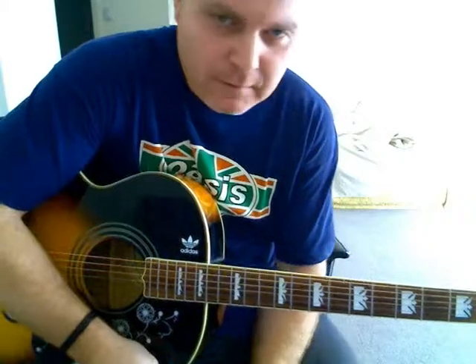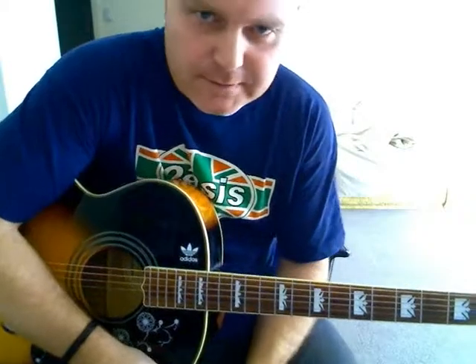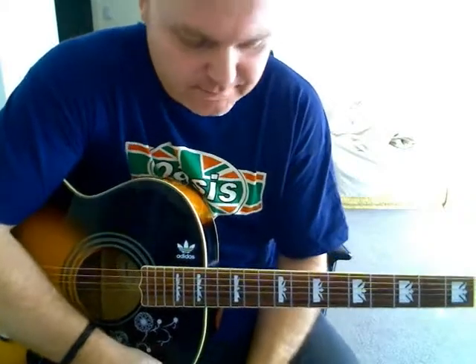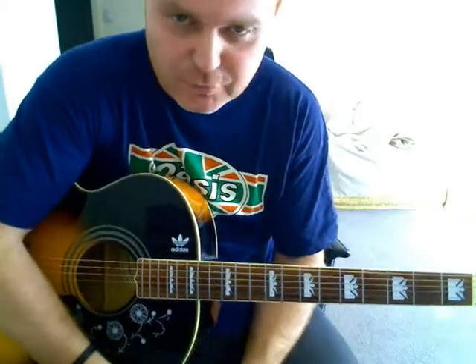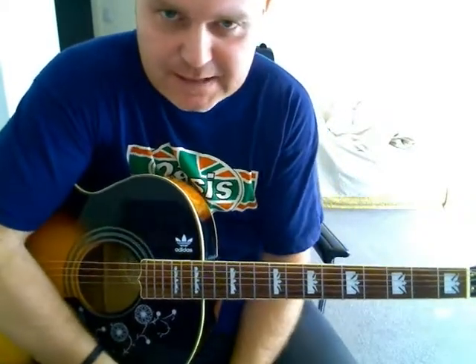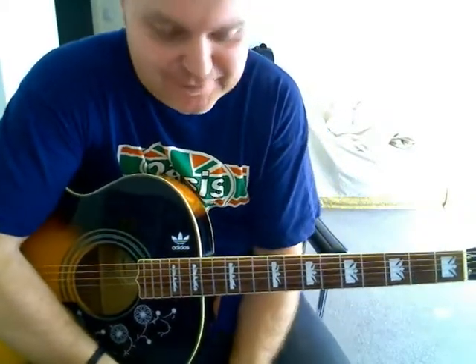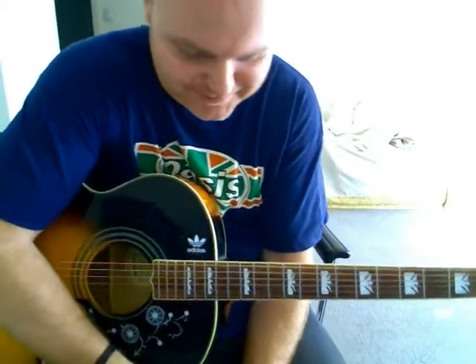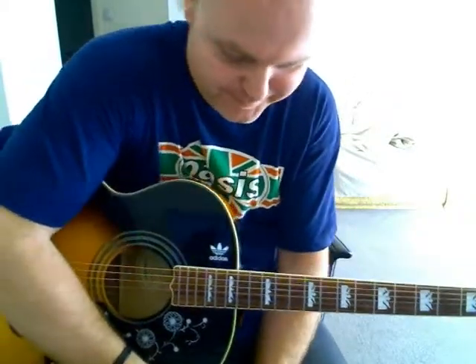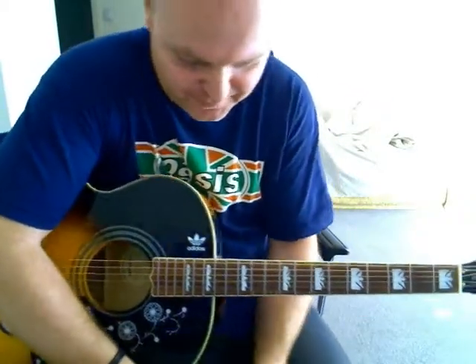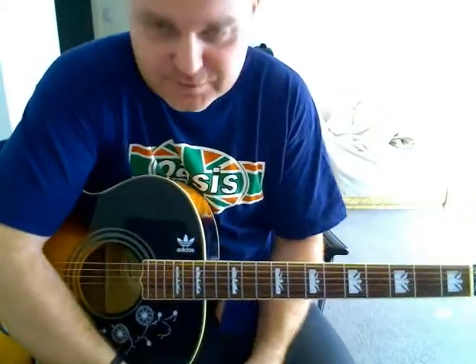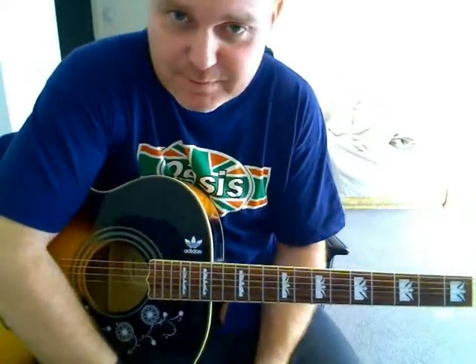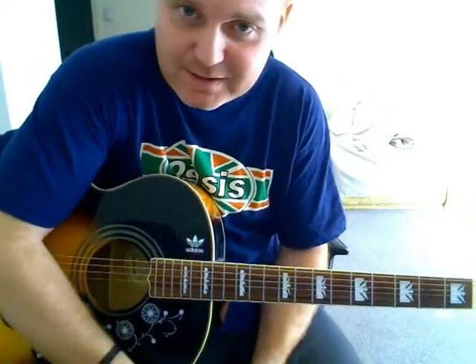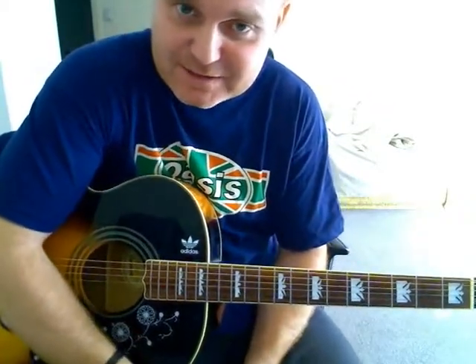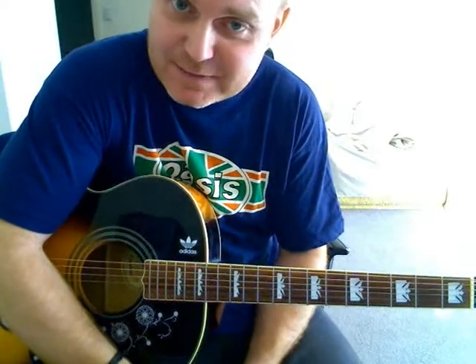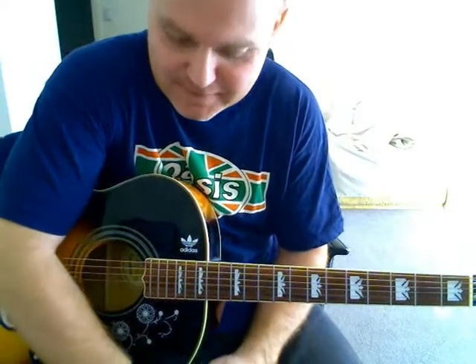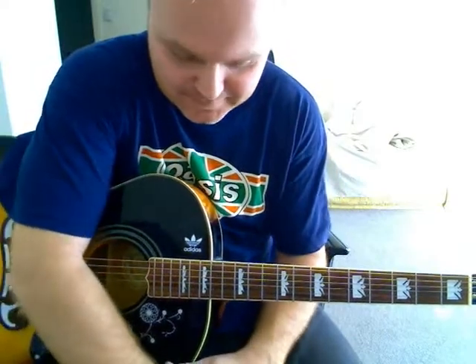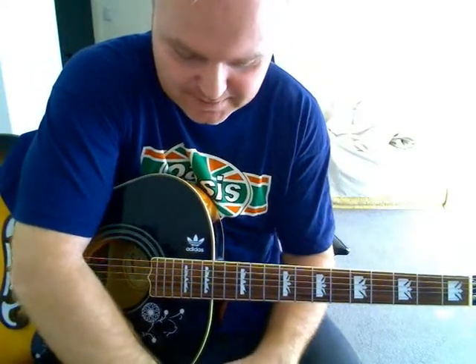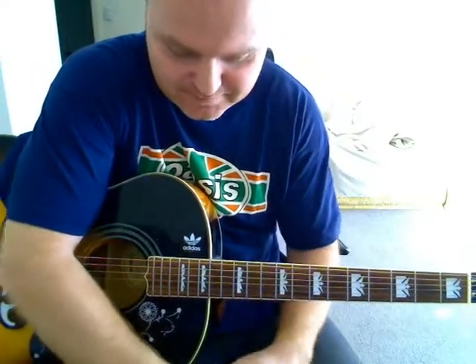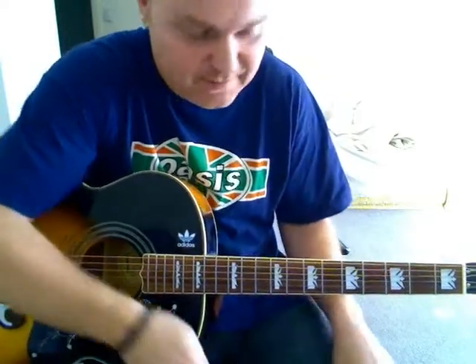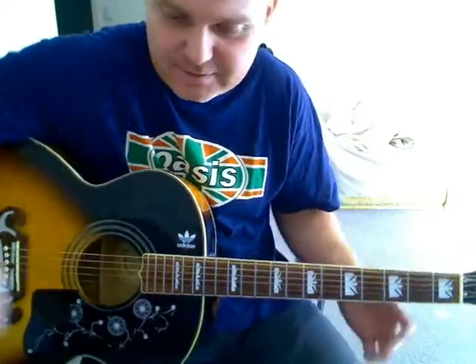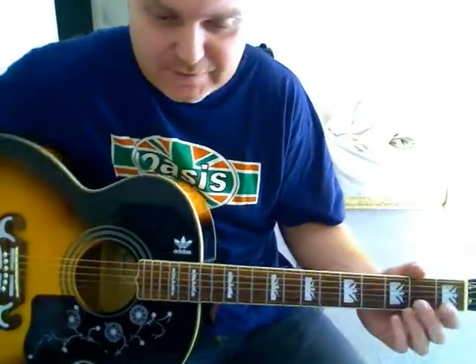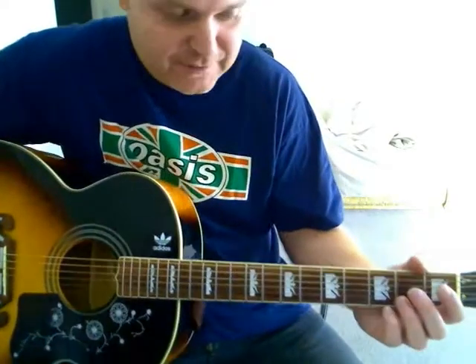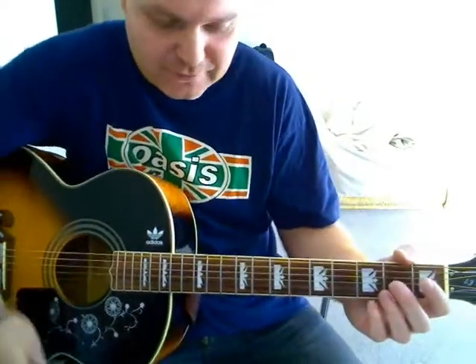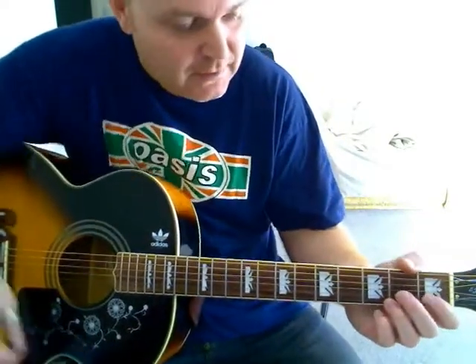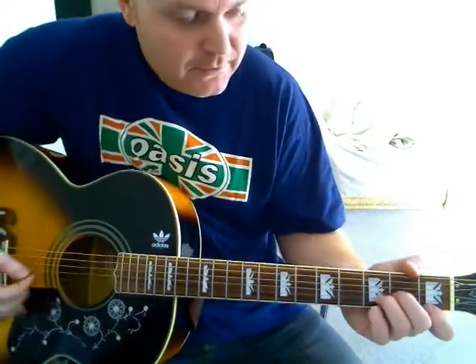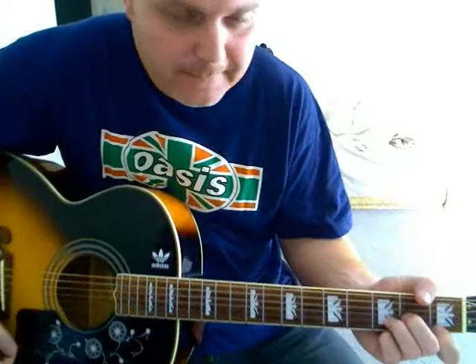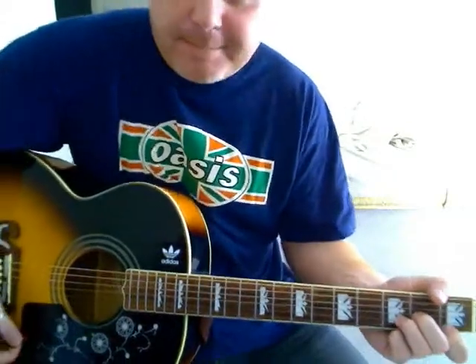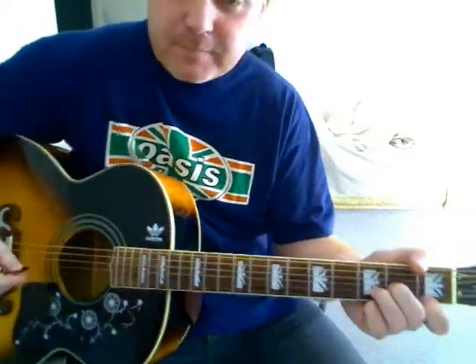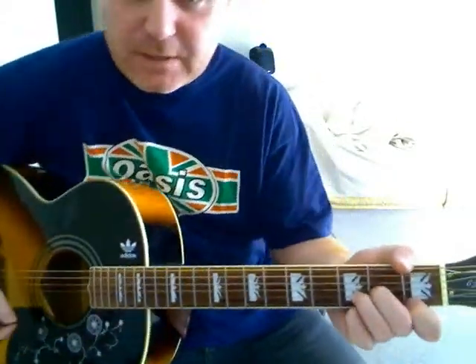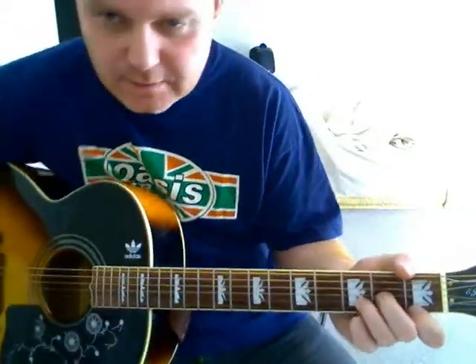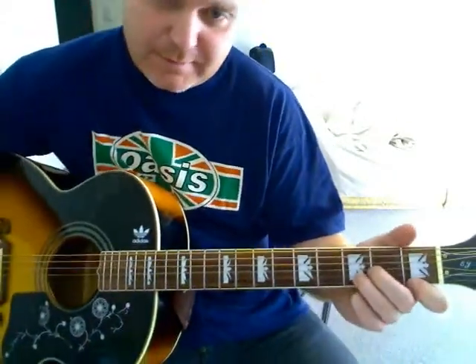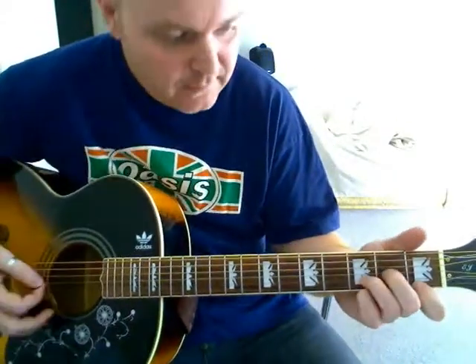Right, let's all make believe. A song many people think is Oasis's best B-side, and yeah, it's a terrific song, that's for sure. I'll show you how I play it.